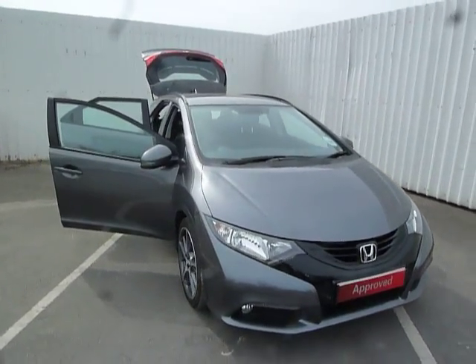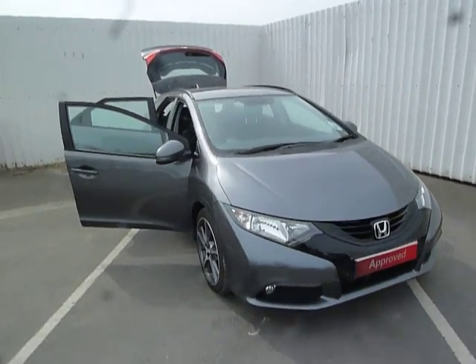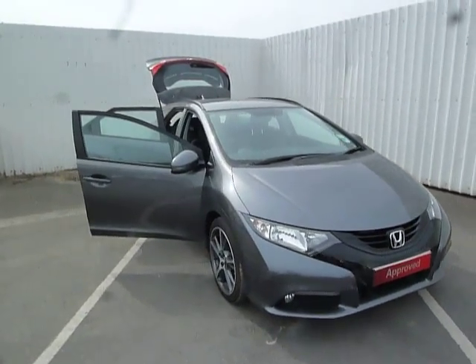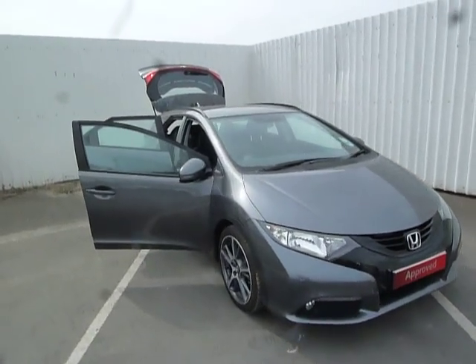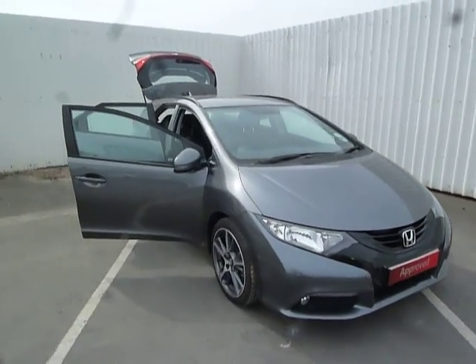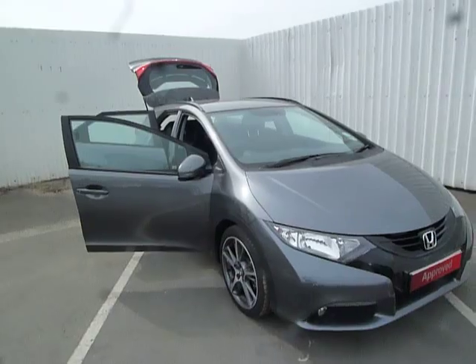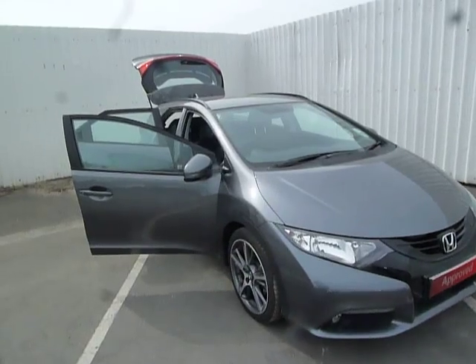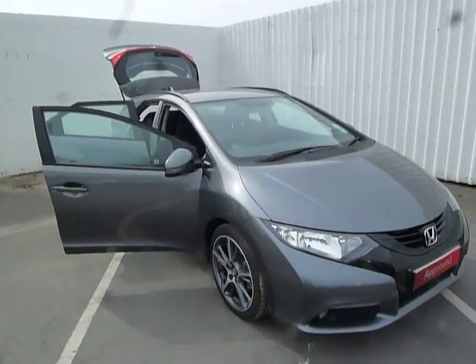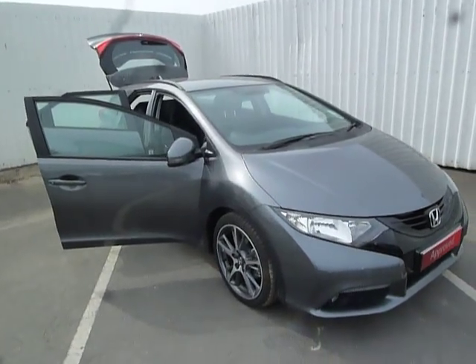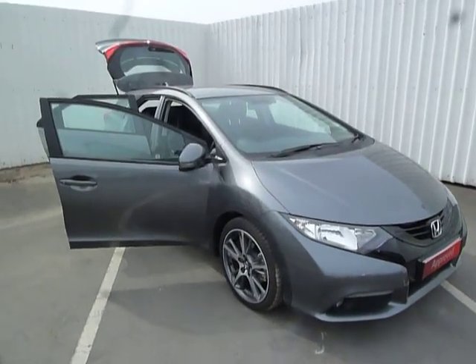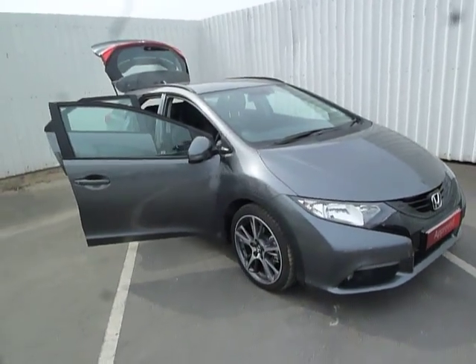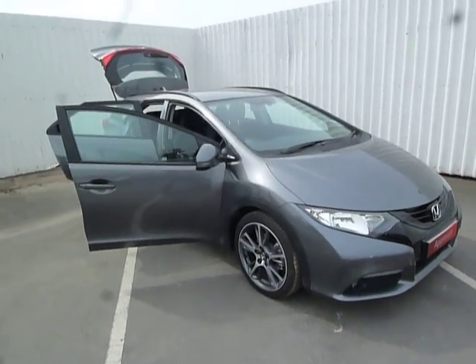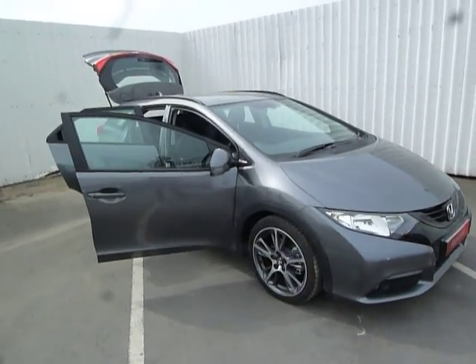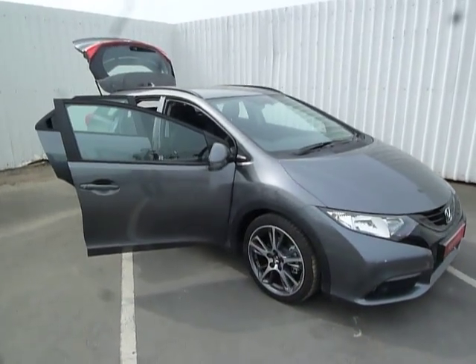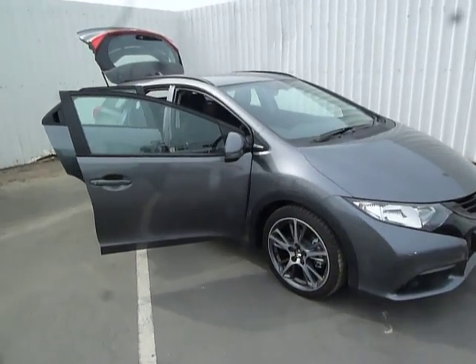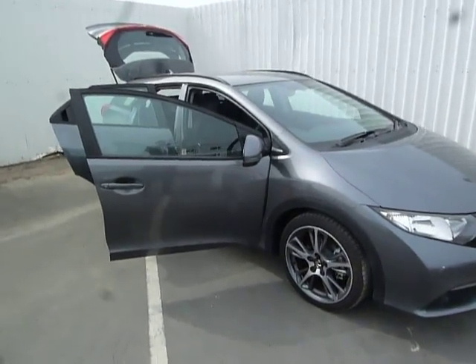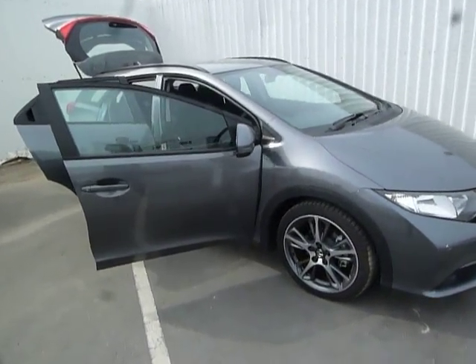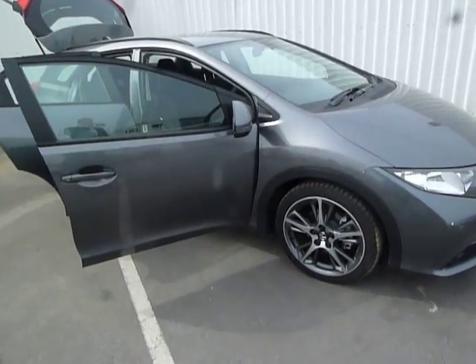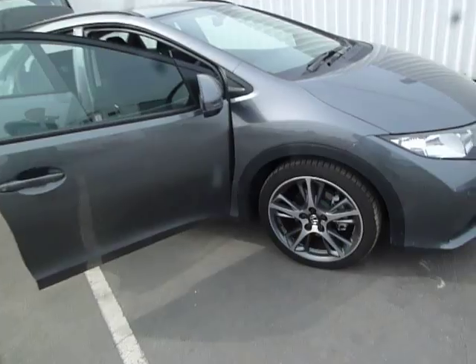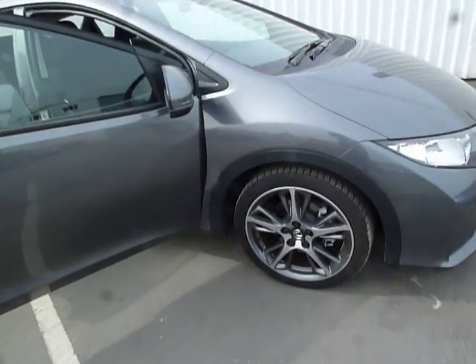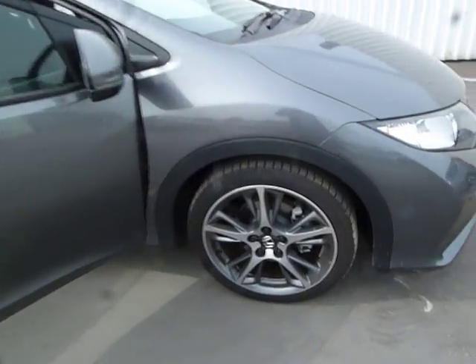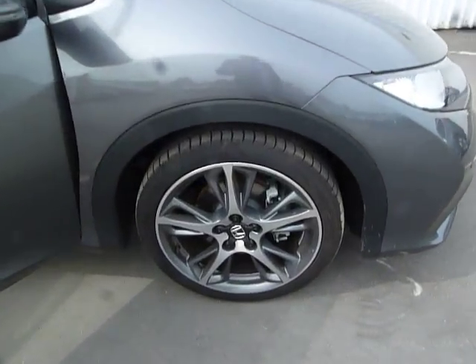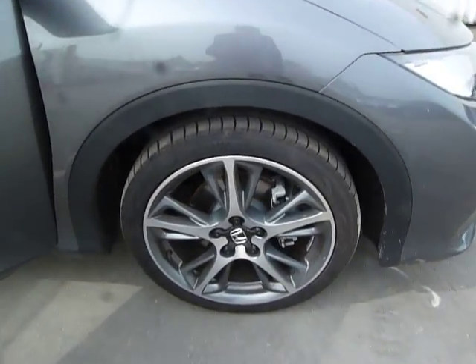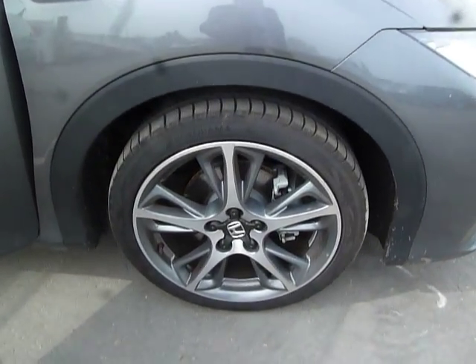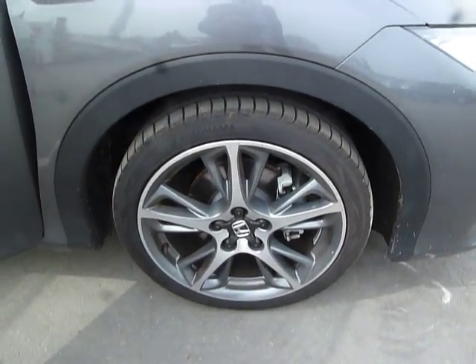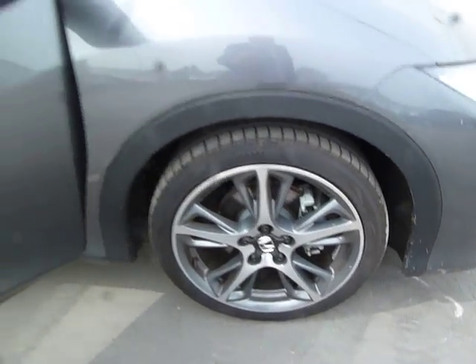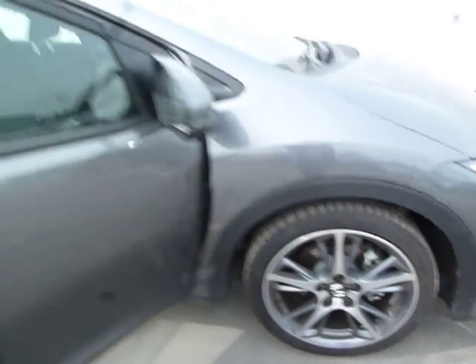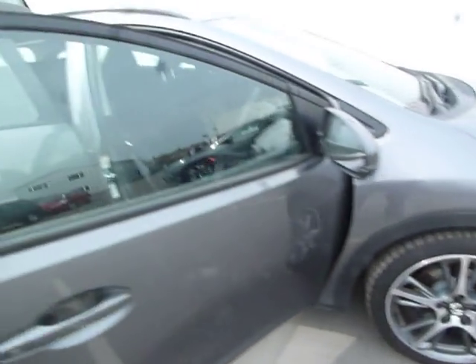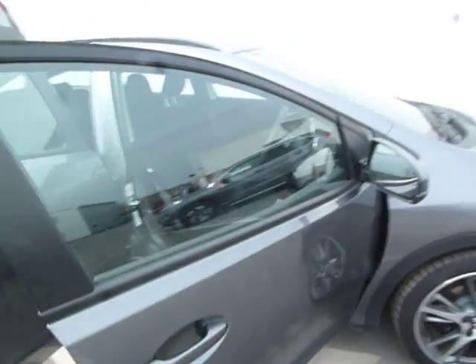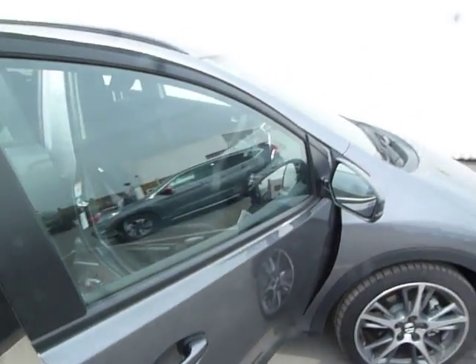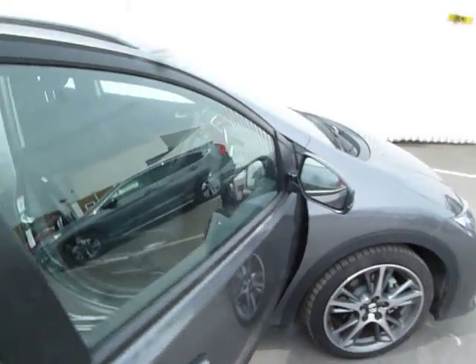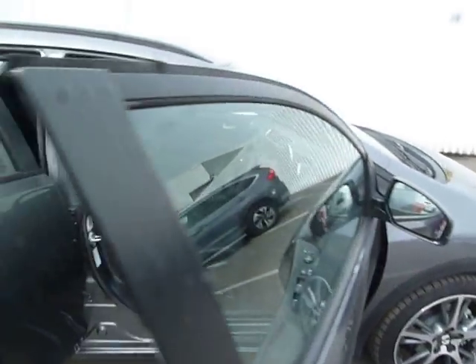It is a 1.8 VTEC ES SE Plus Tourer. It has standard two tone graphite wheels and folding door mirrors.